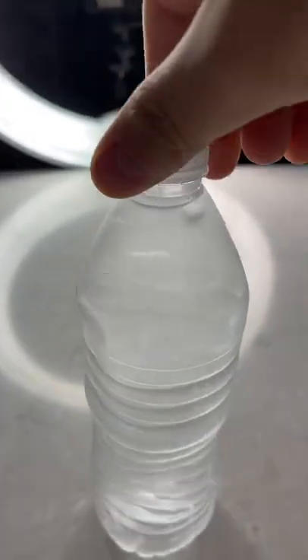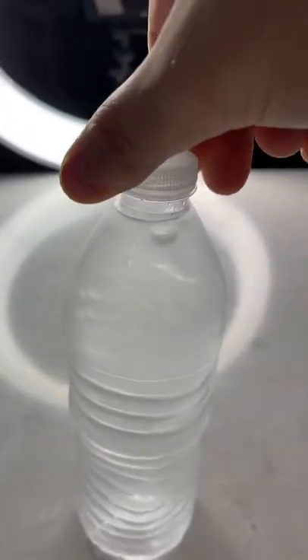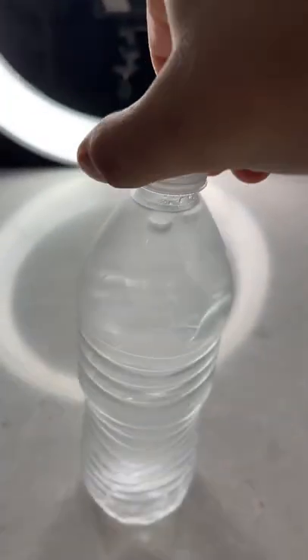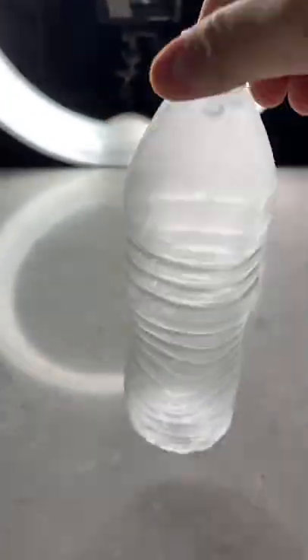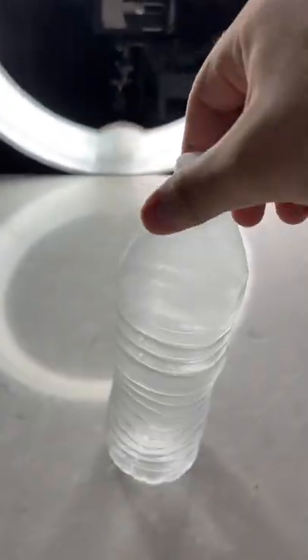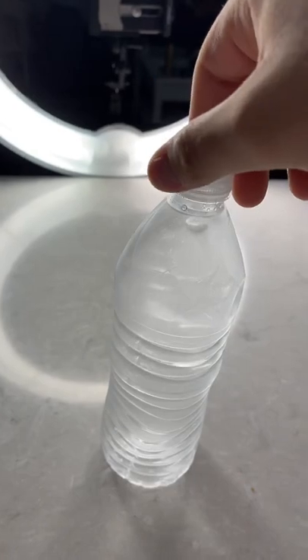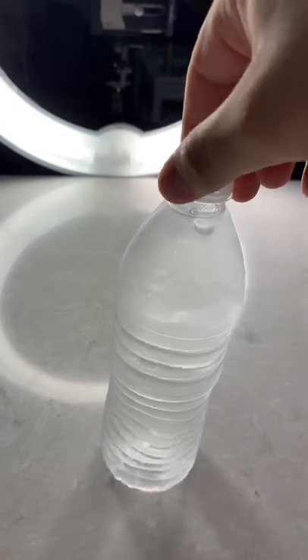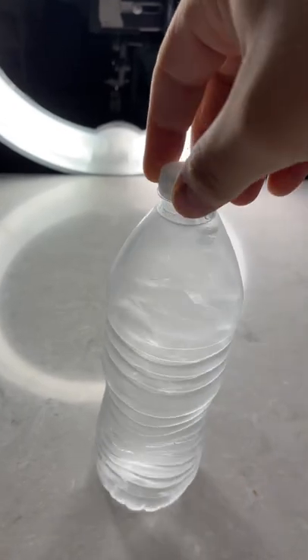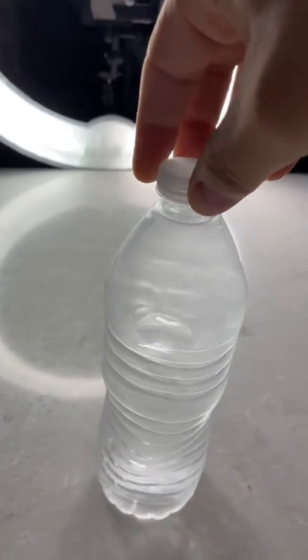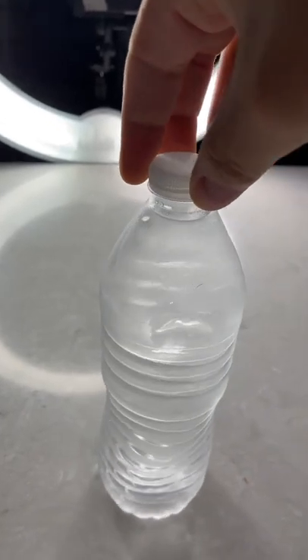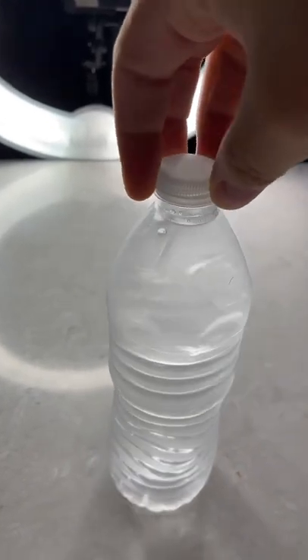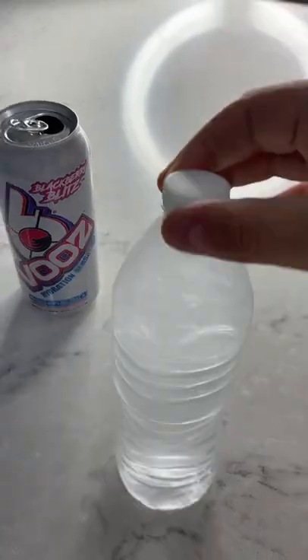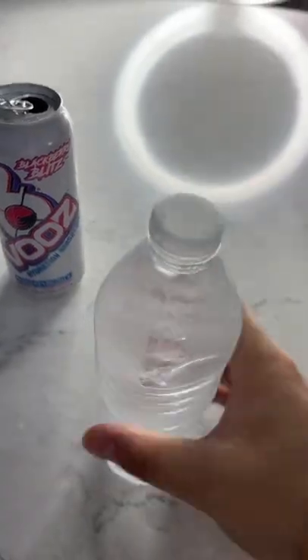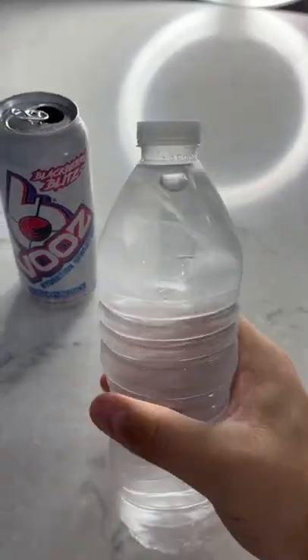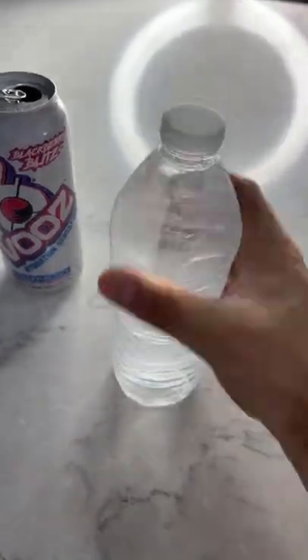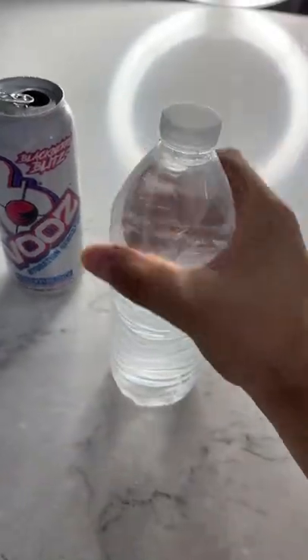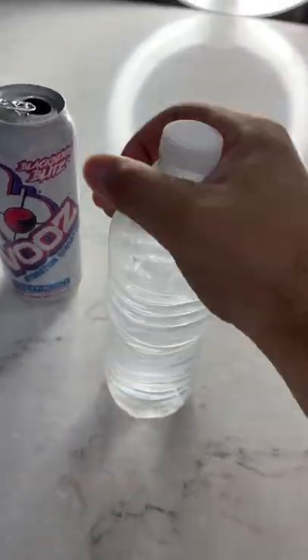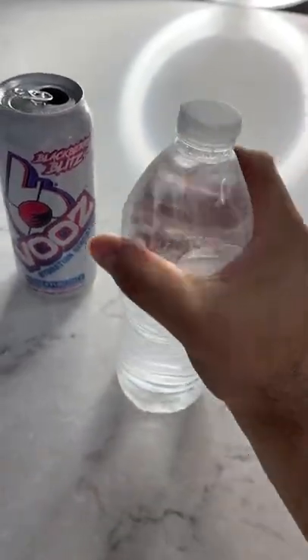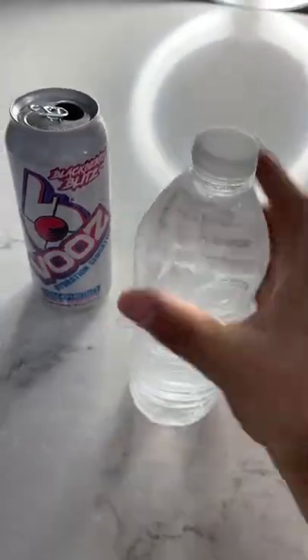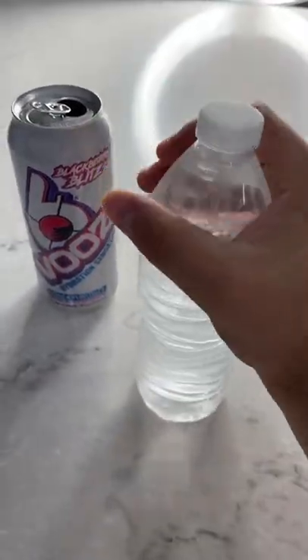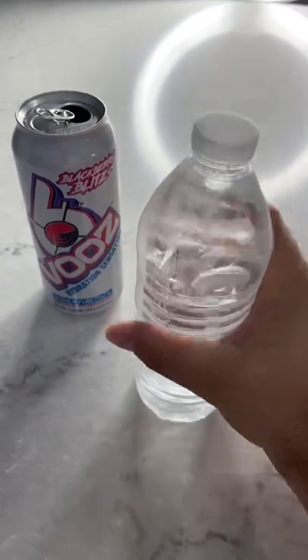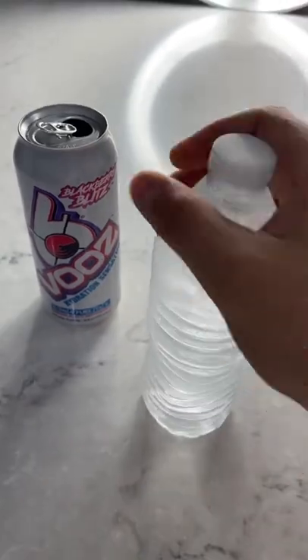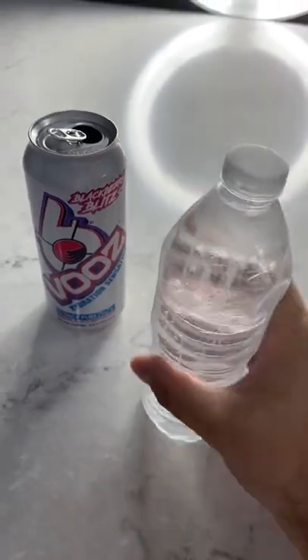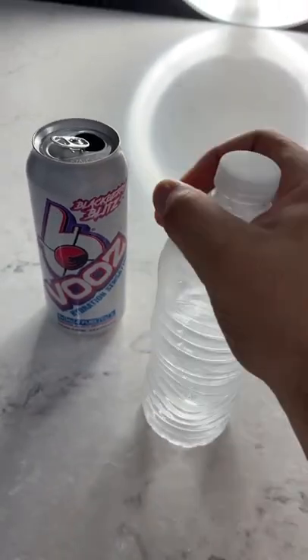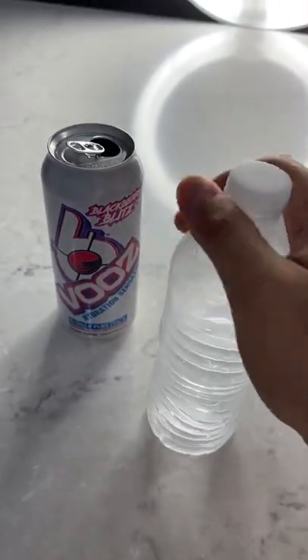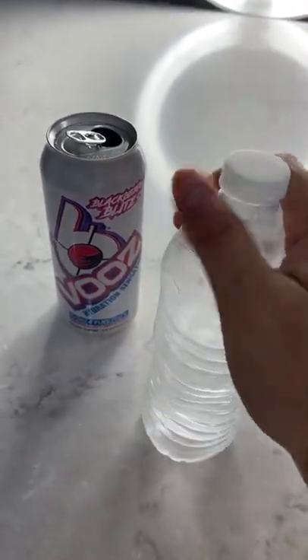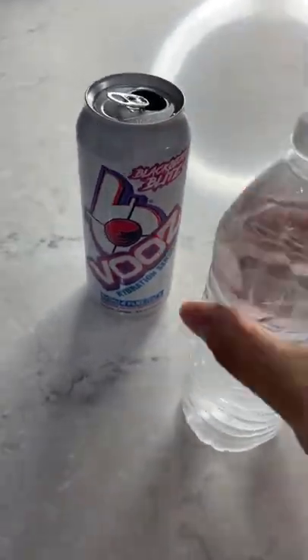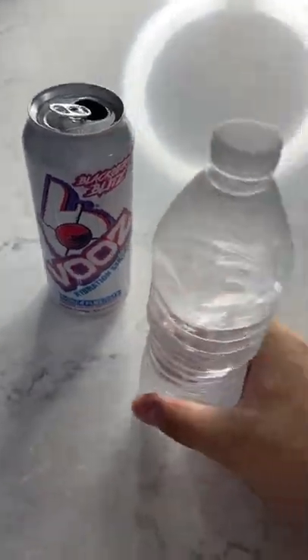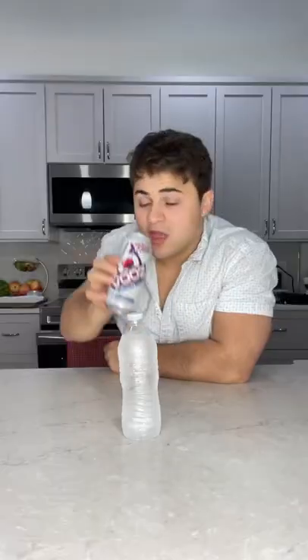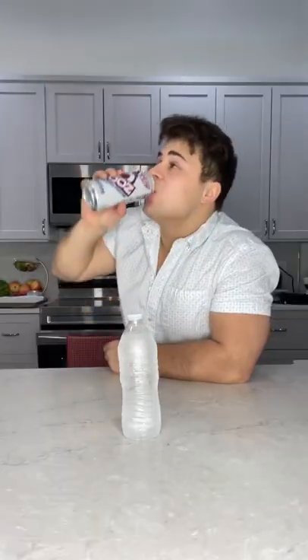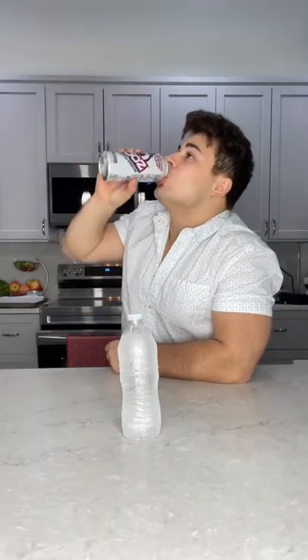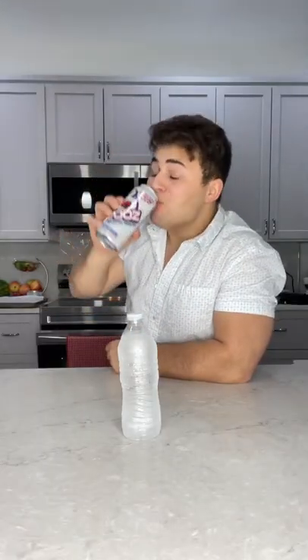You can see it really well when I wipe off the condensation, but you can kind of see the ice like bouncing around, which was super cool. I didn't actually think it was going to work, but look right here — you can see right in, it literally looks just like ice.